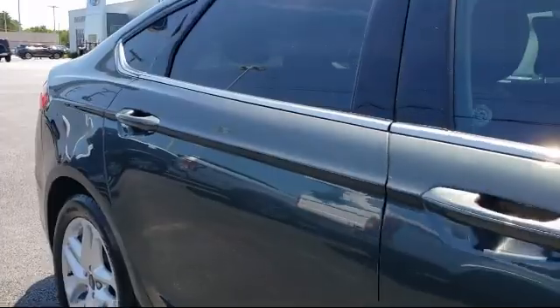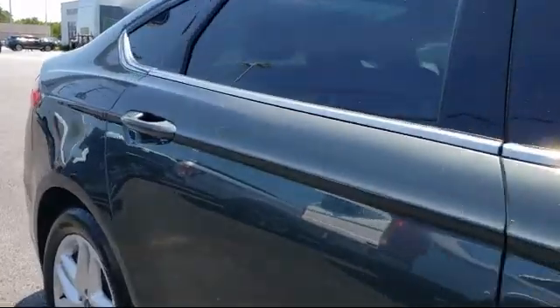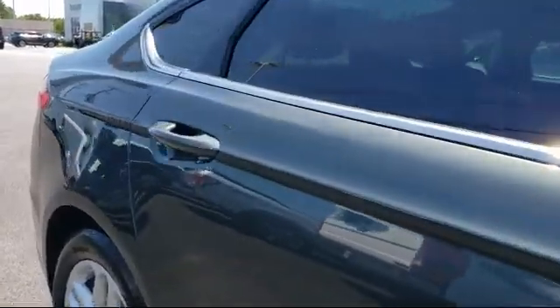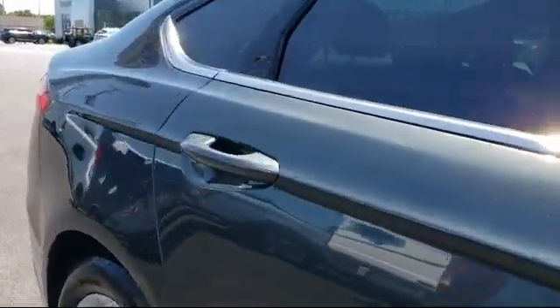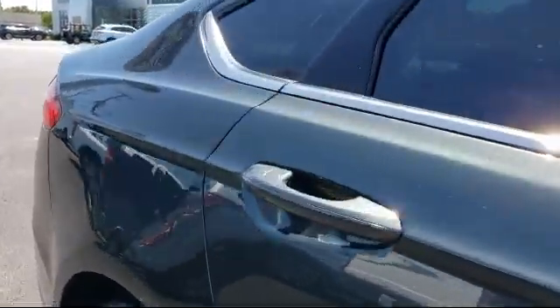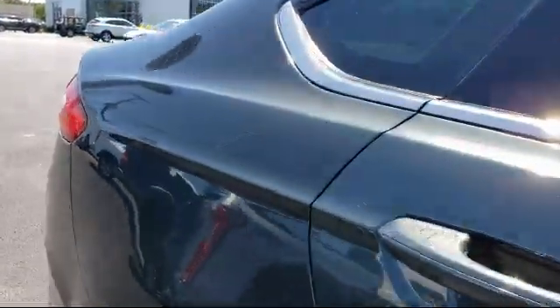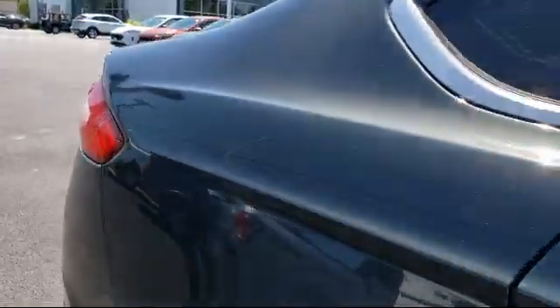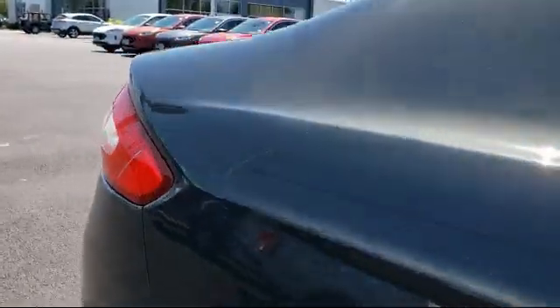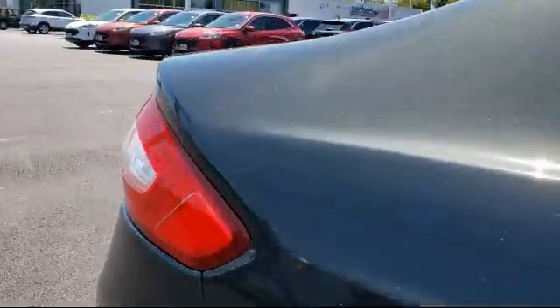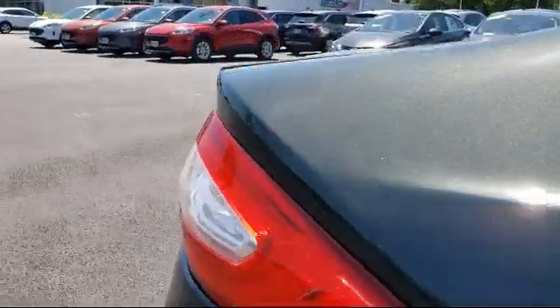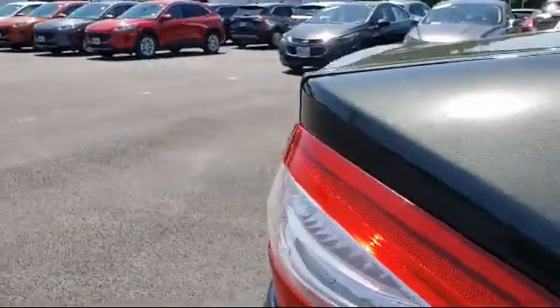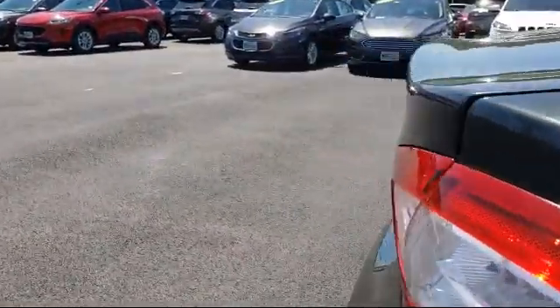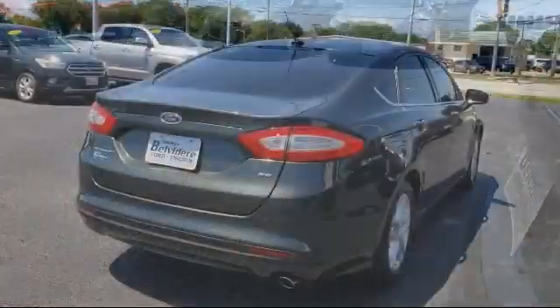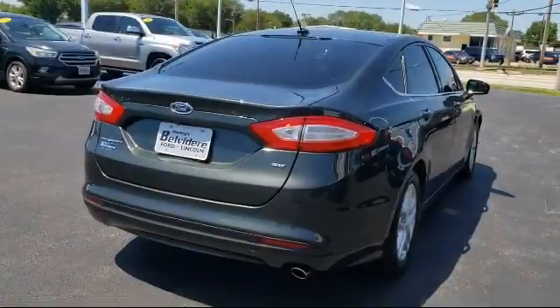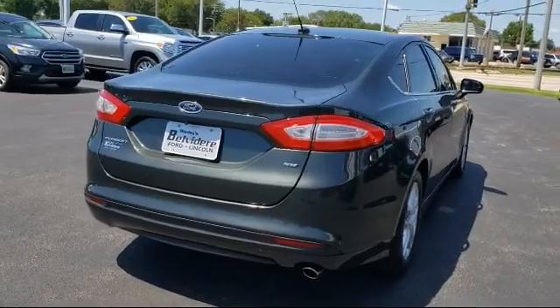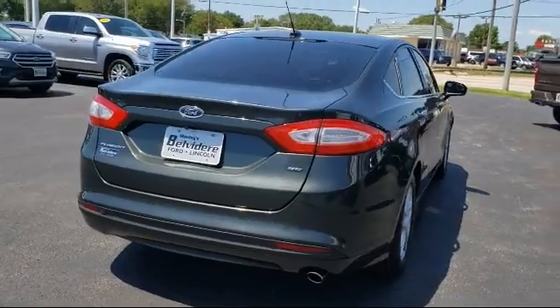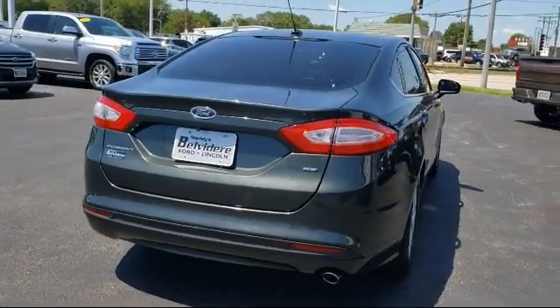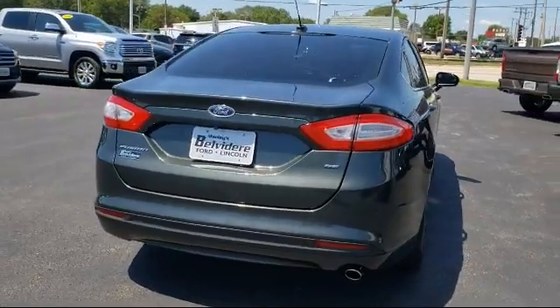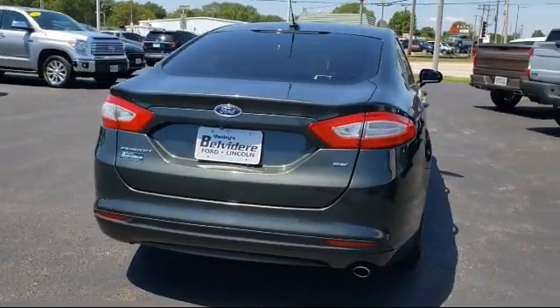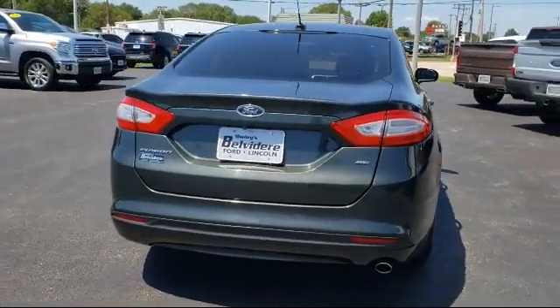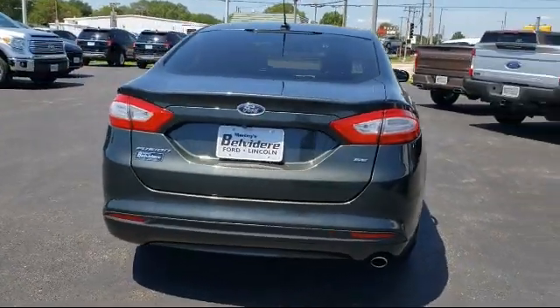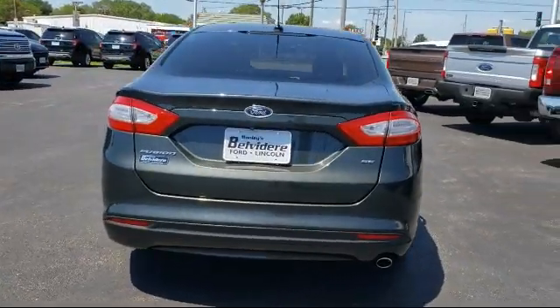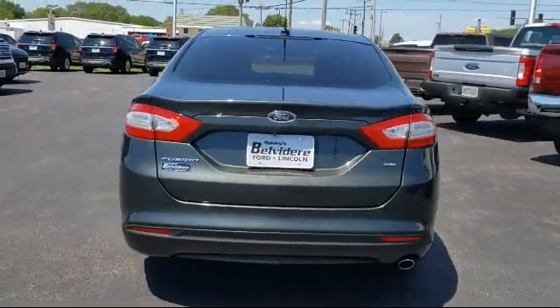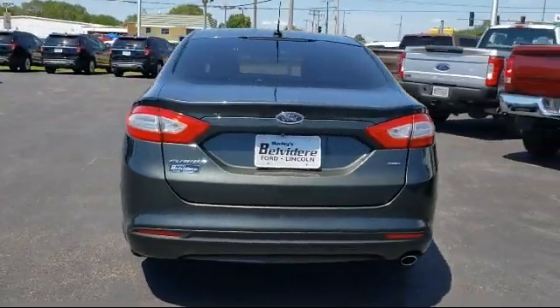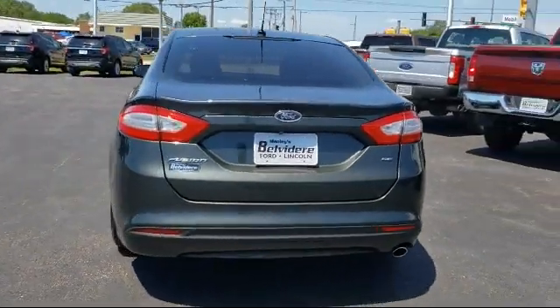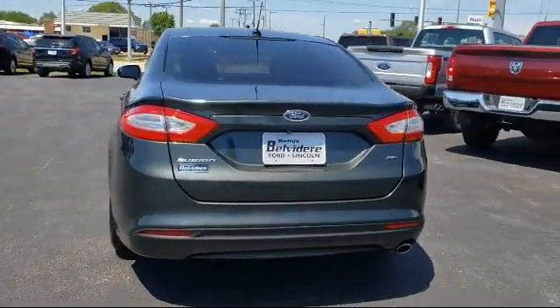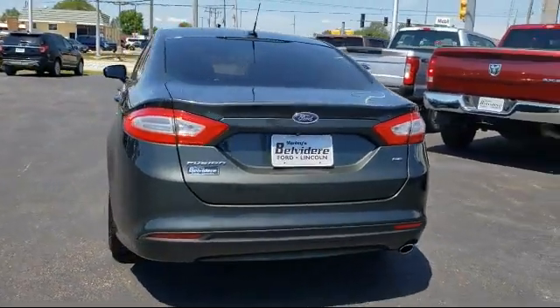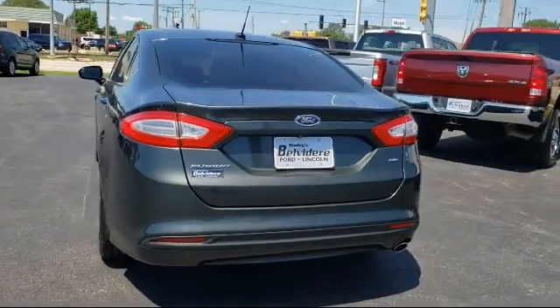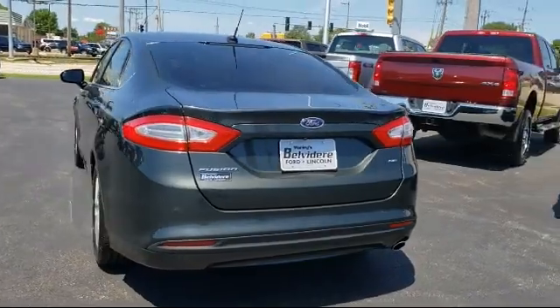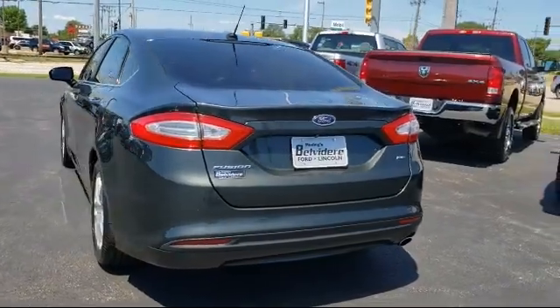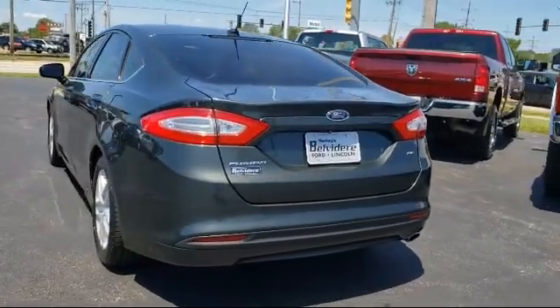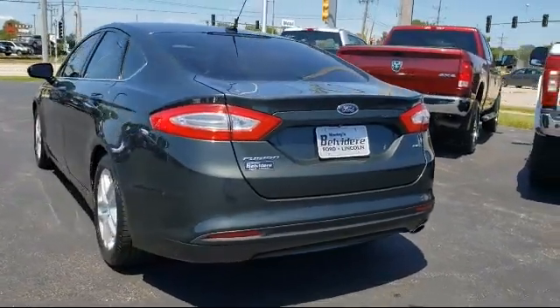It also features Sirius XM satellite radio, air conditioning, sync communications and entertainment system, AM FM MP3 single disc audio system, and has less than 65,000 miles on the odometer.